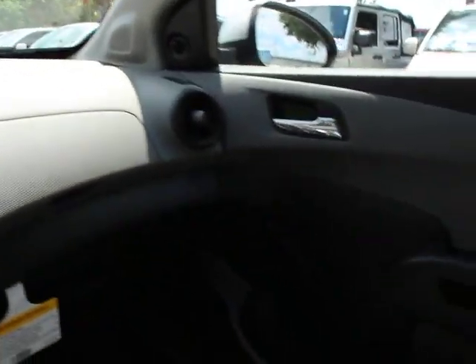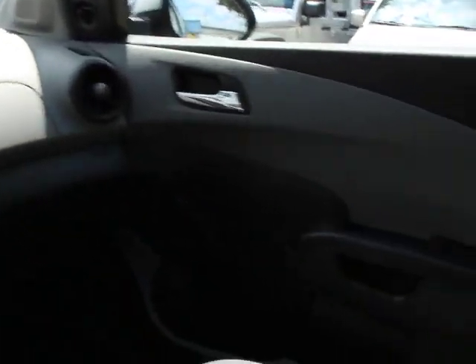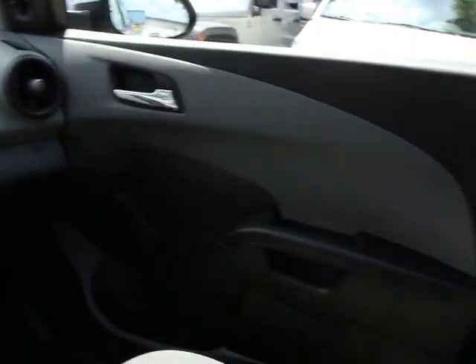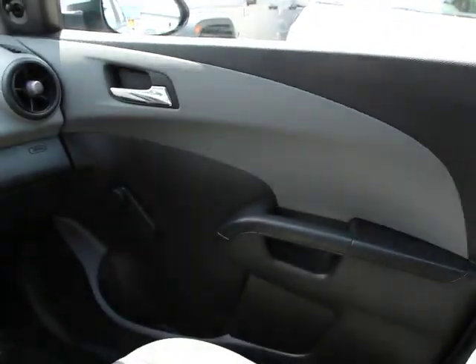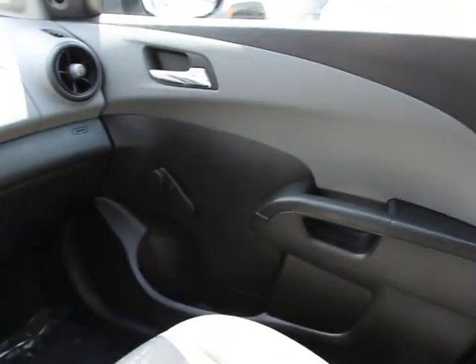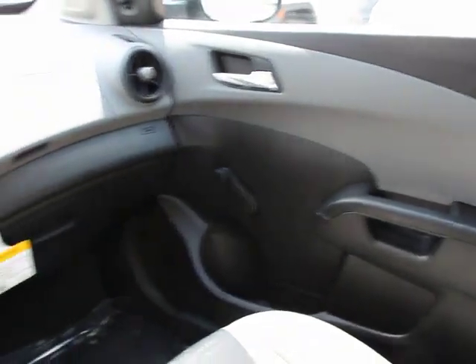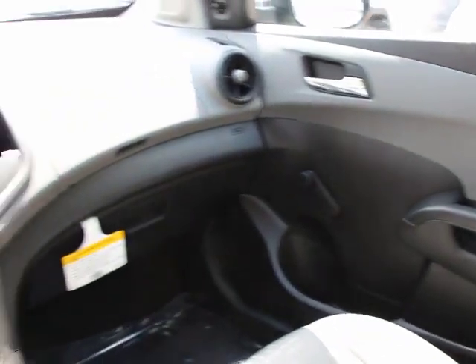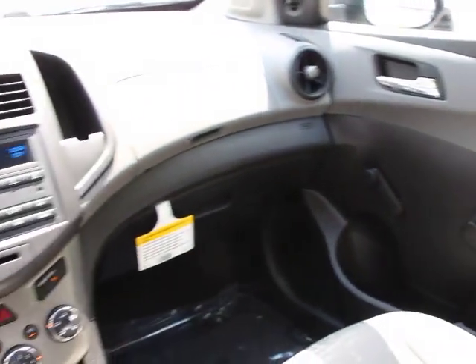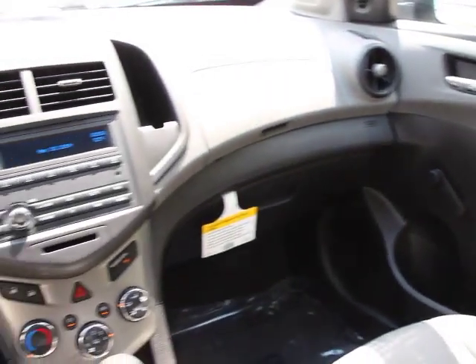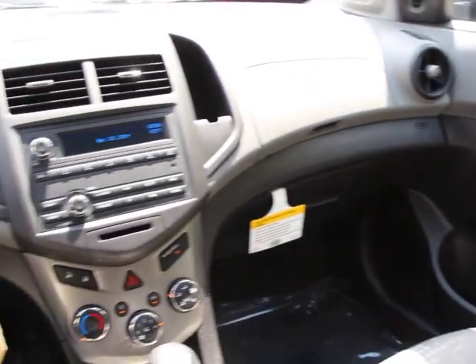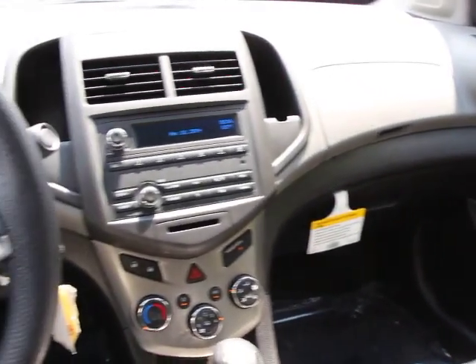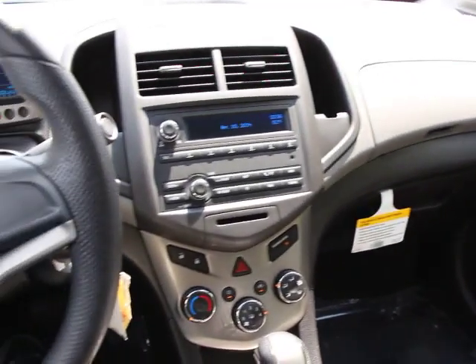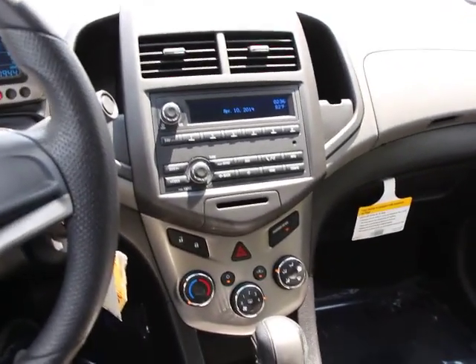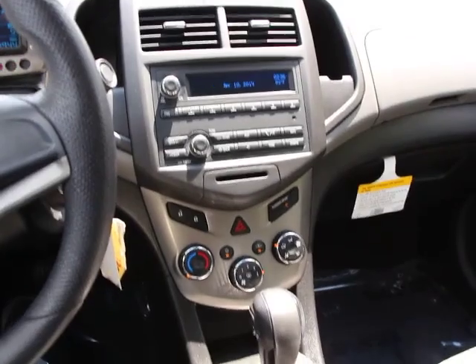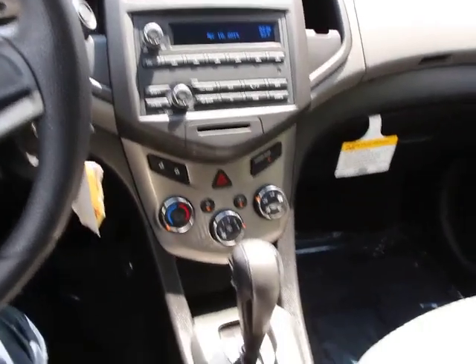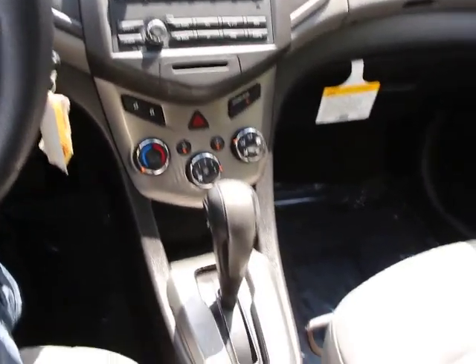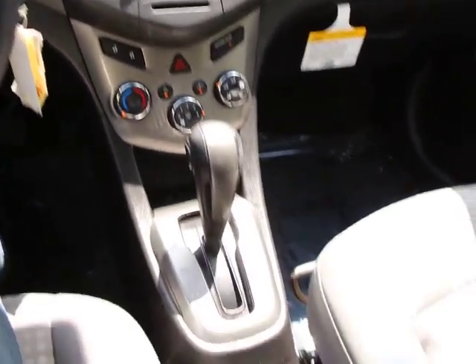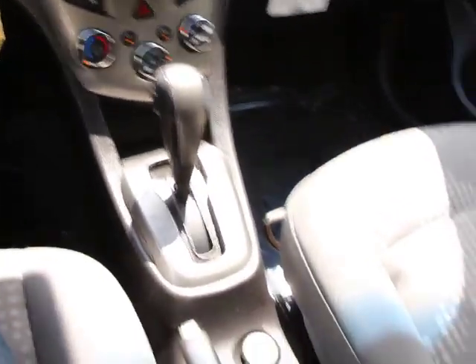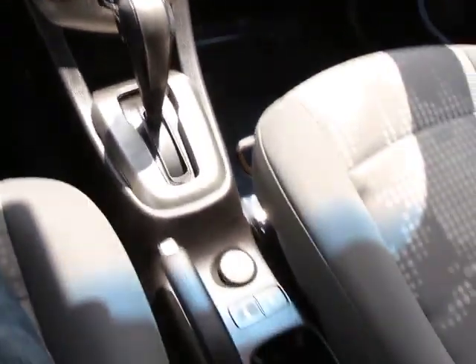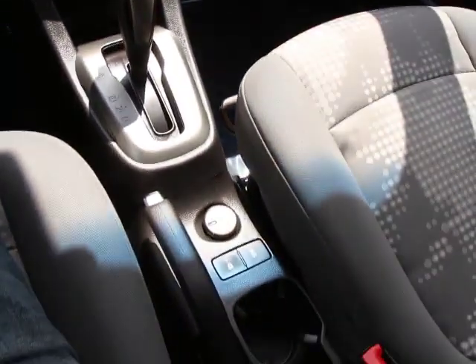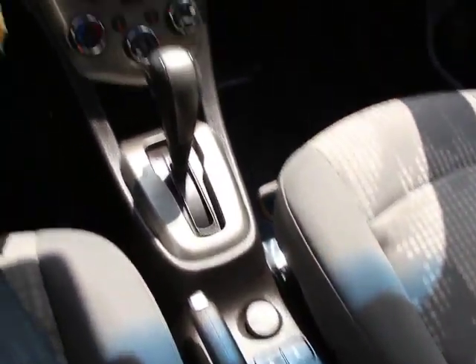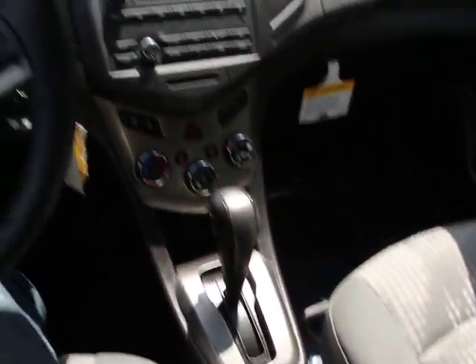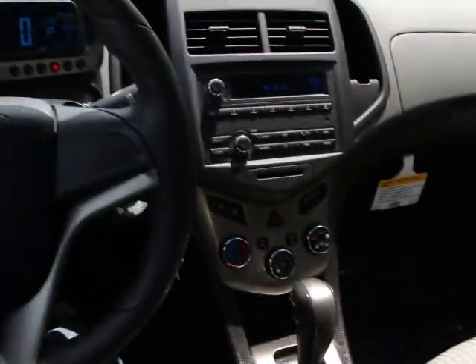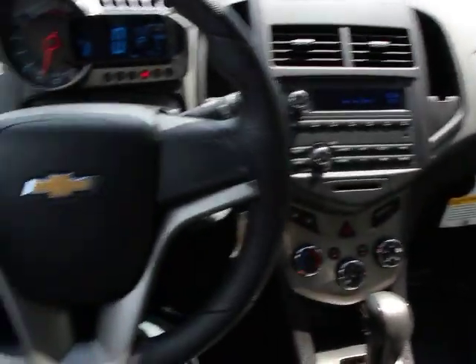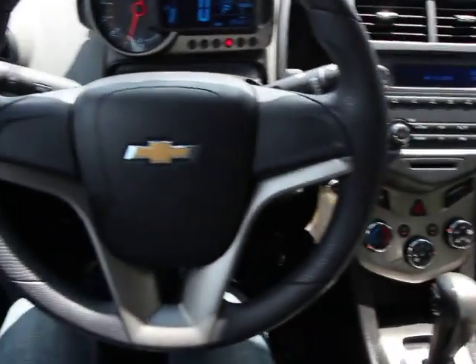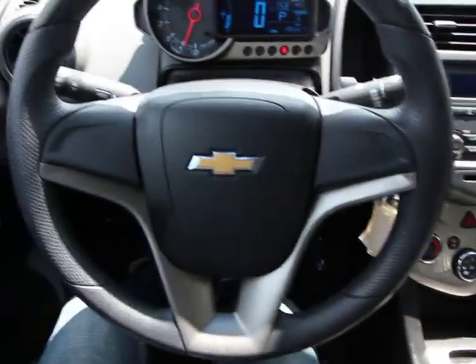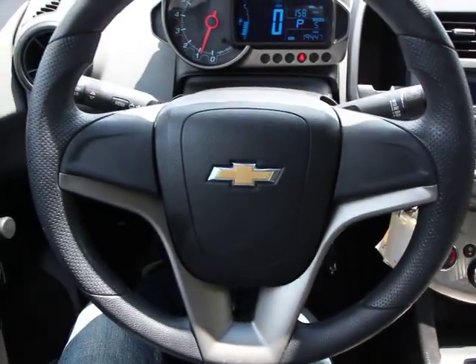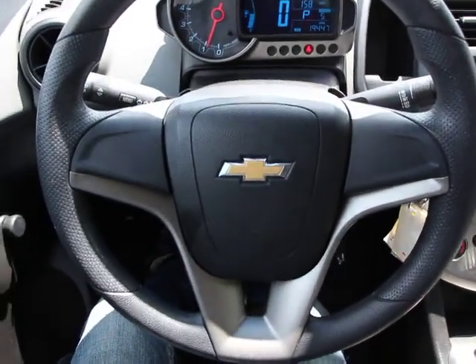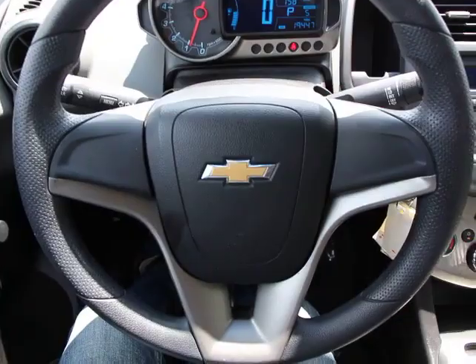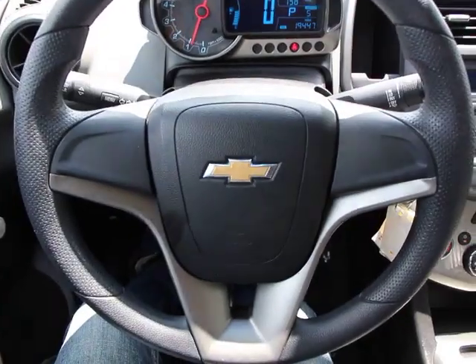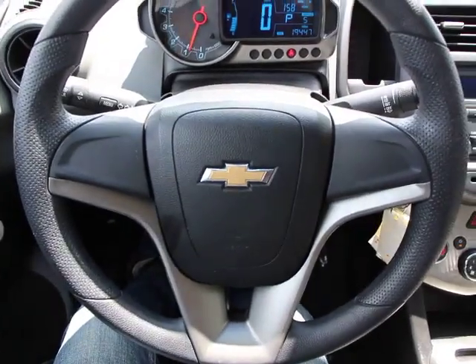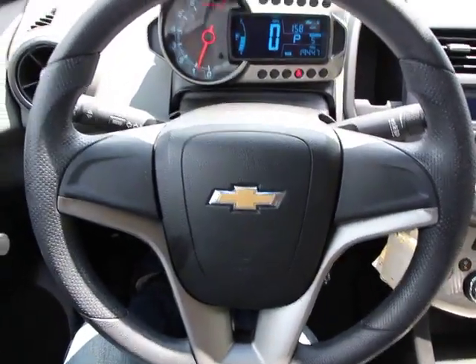Brake assist, remote keyless entry, front bucket seat, driver vanity mirror, tilt steering wheel, front reading lamps, passenger vanity mirror, front wheel independent suspension.